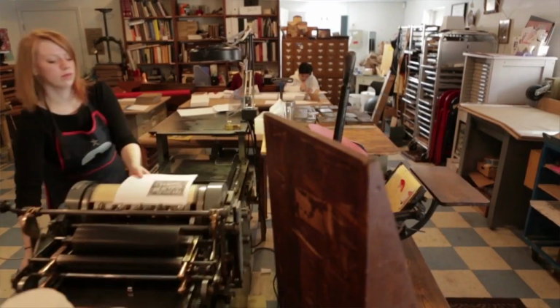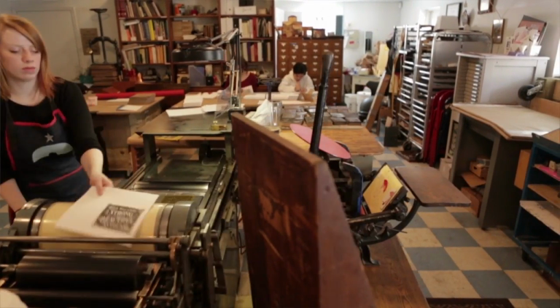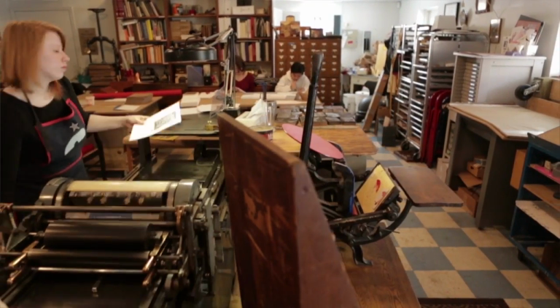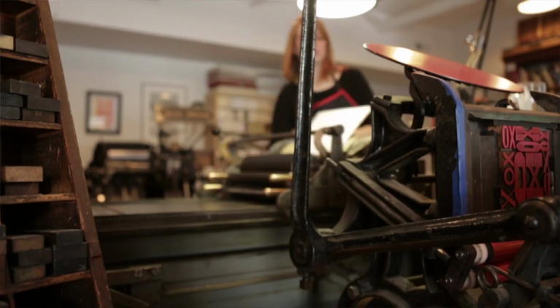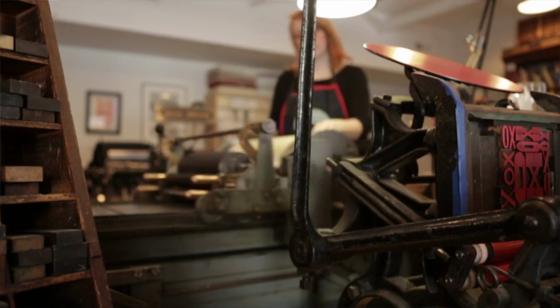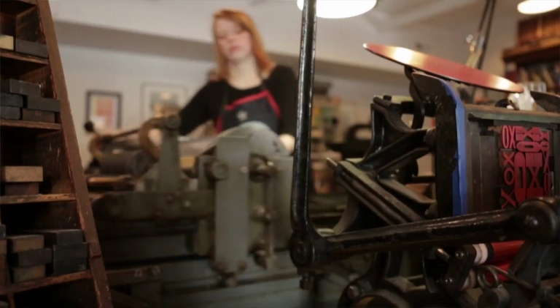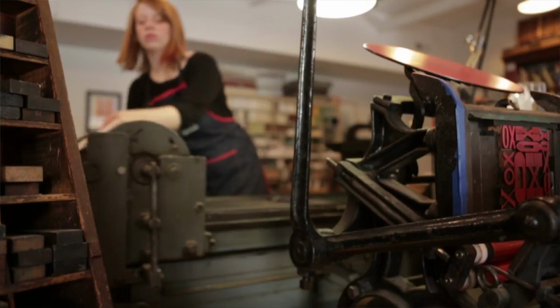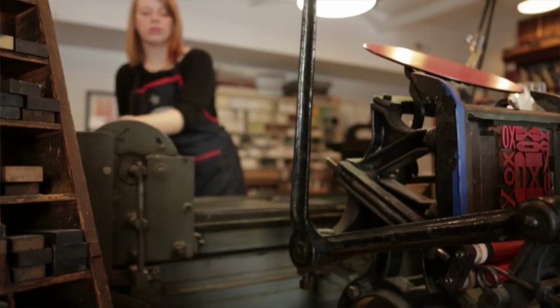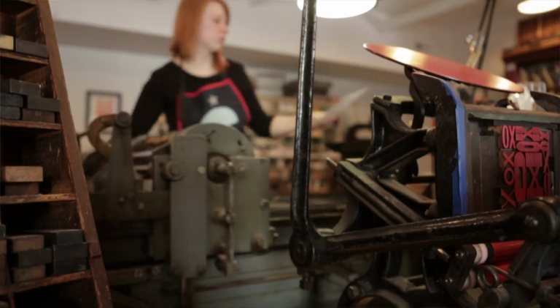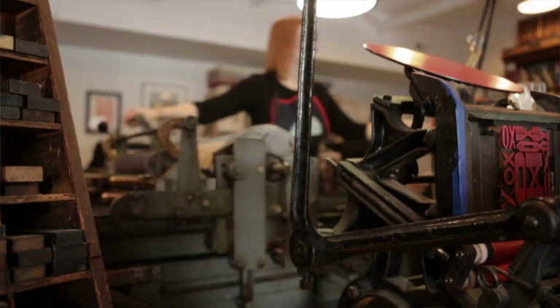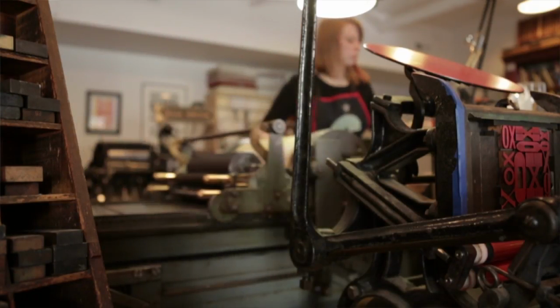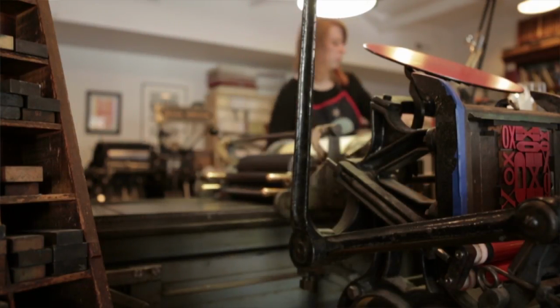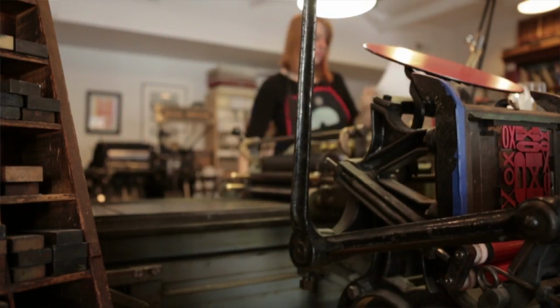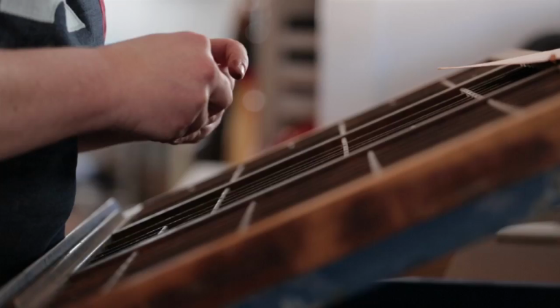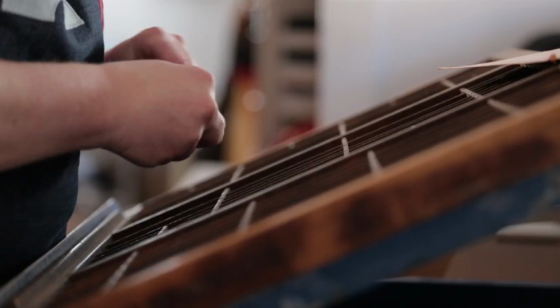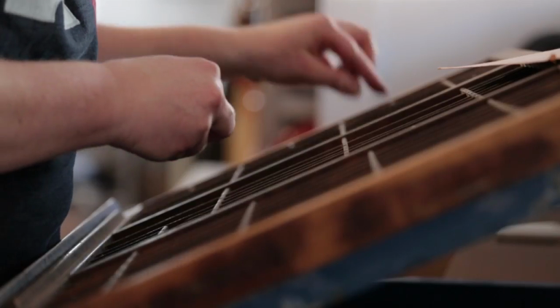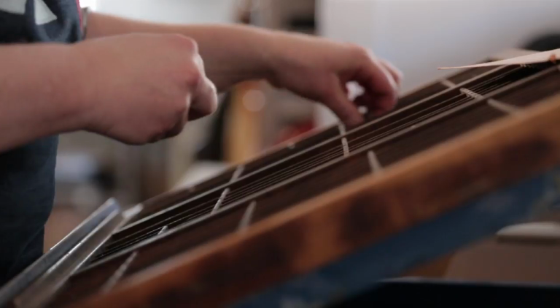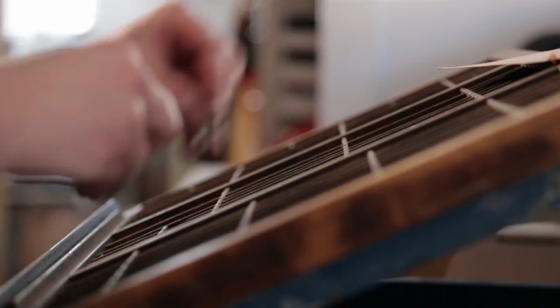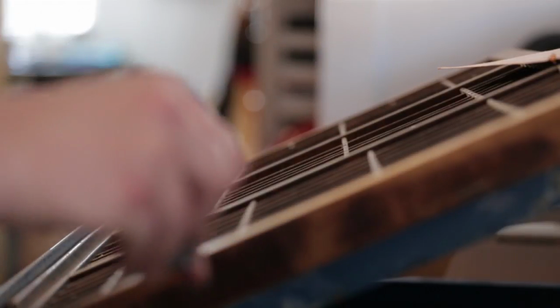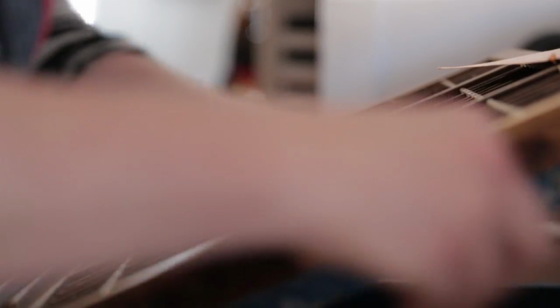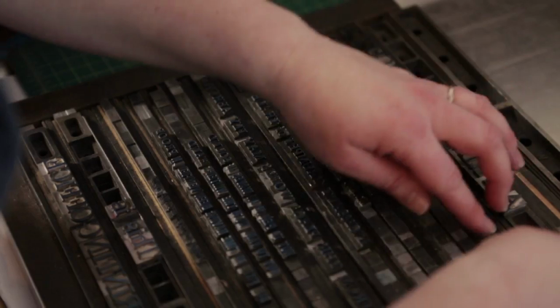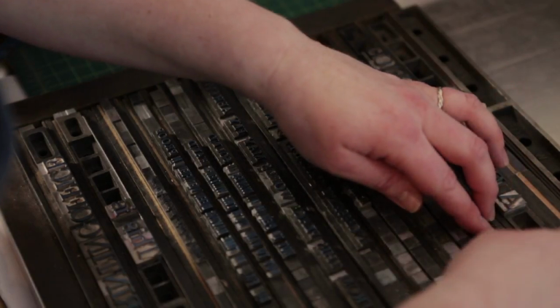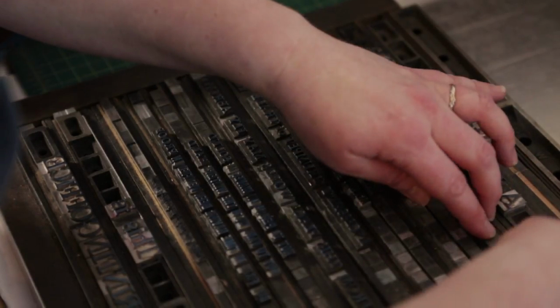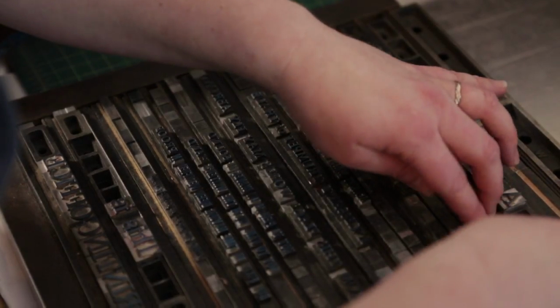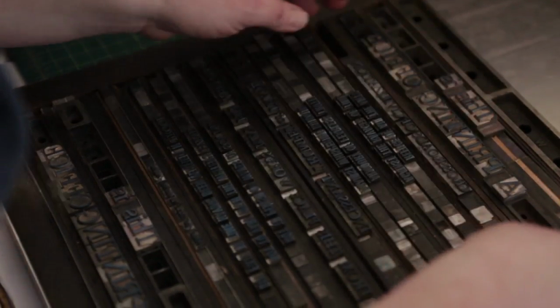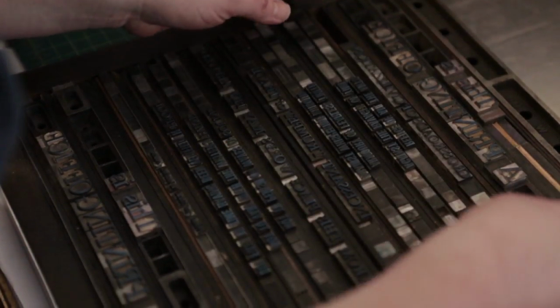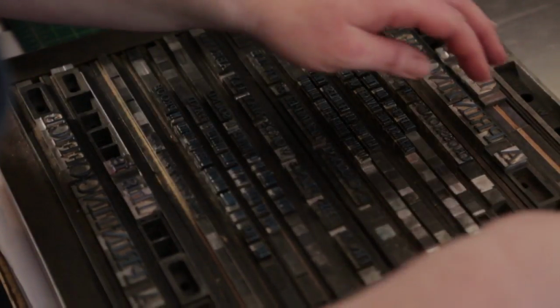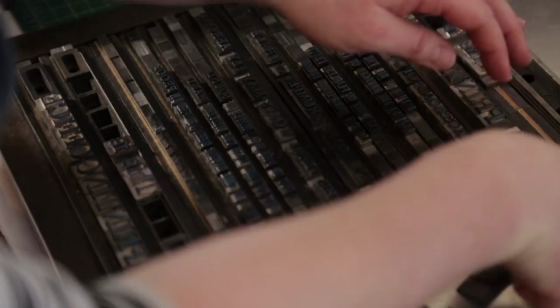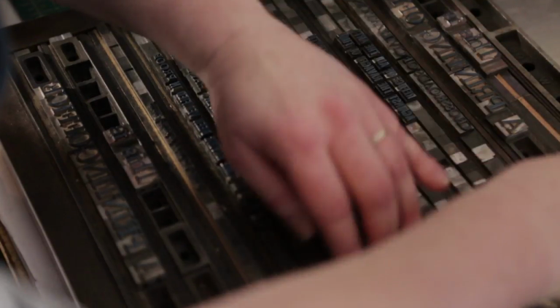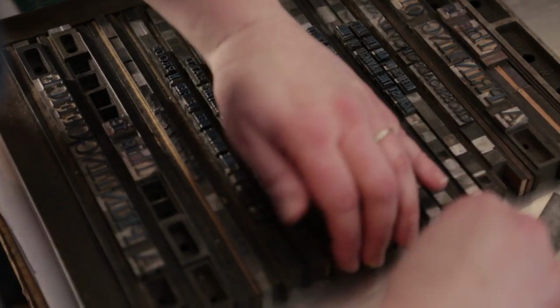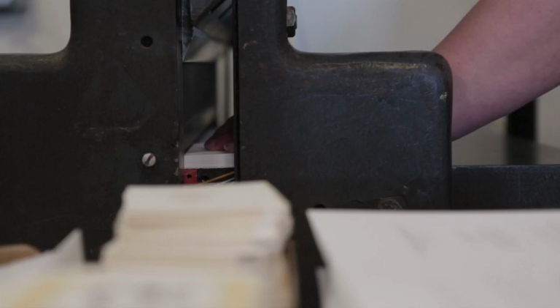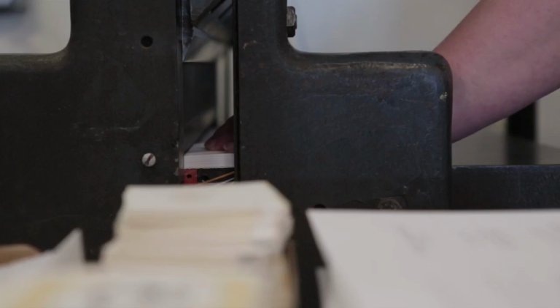Igloo Letterpress is a custom printing and bookbinding business. We use antique printing presses and our hands to create business cards, wedding invitations, and handmade books for individuals and for corporations here in town.